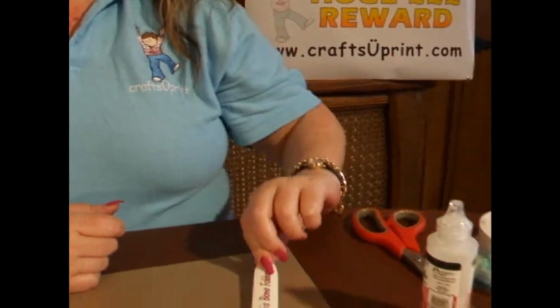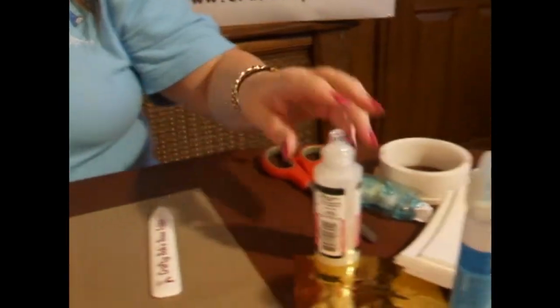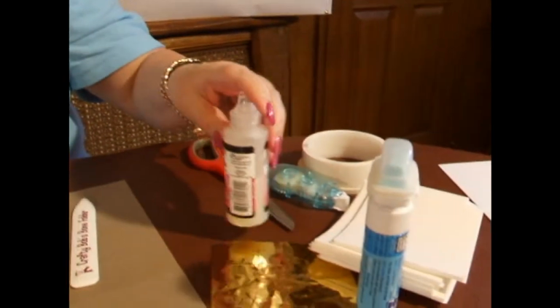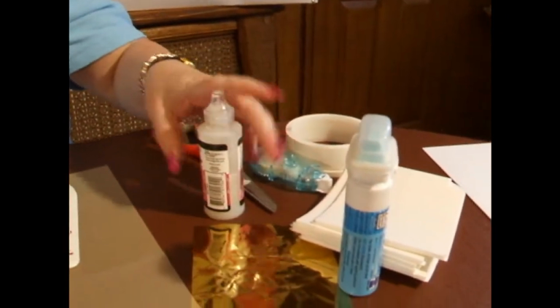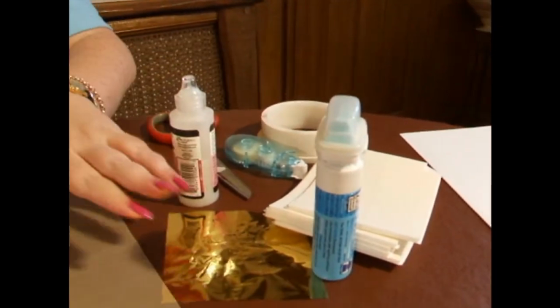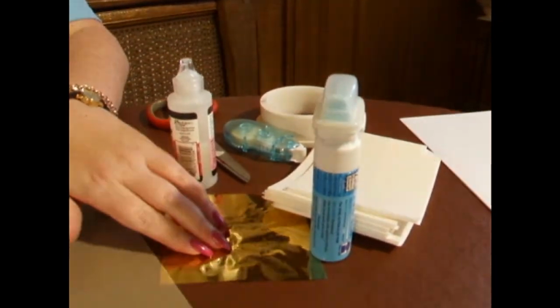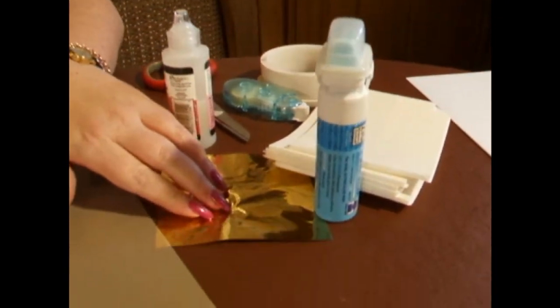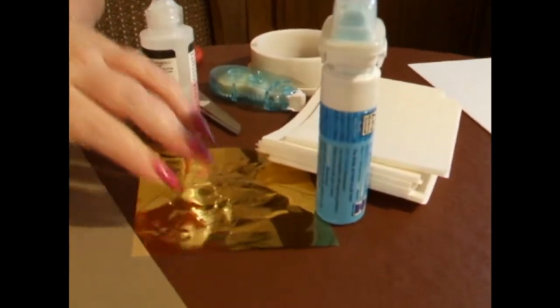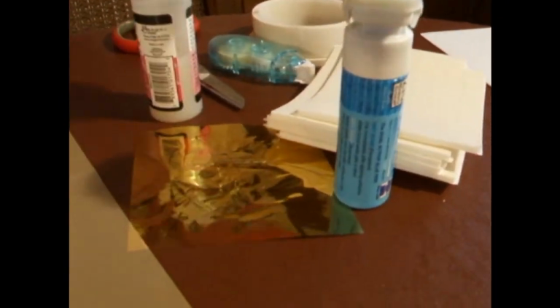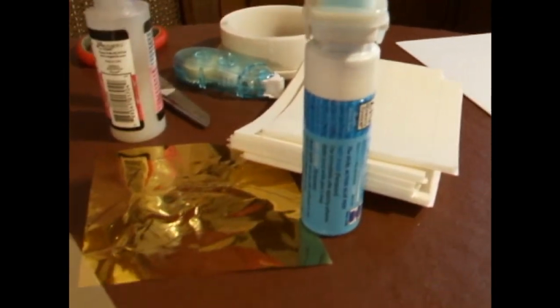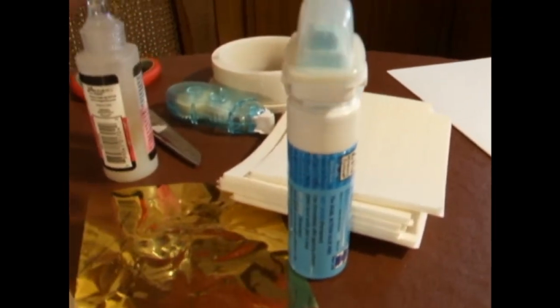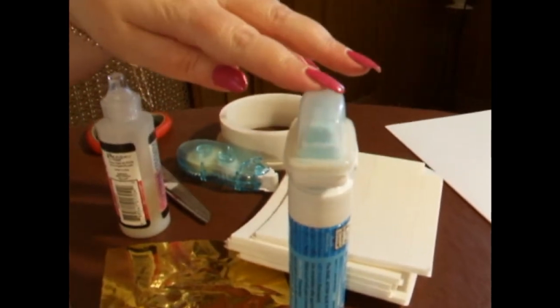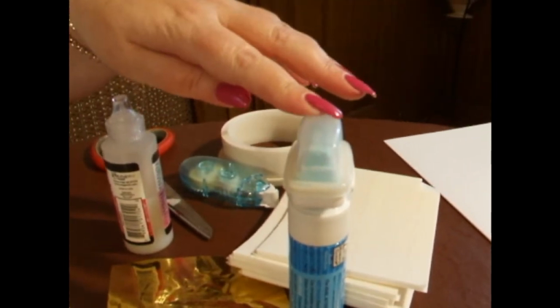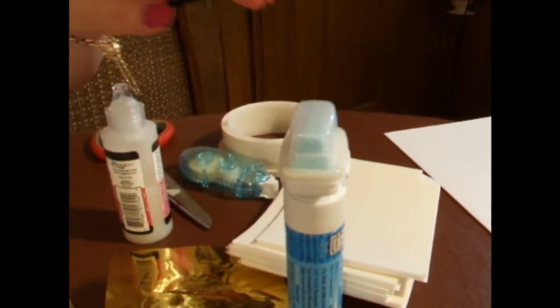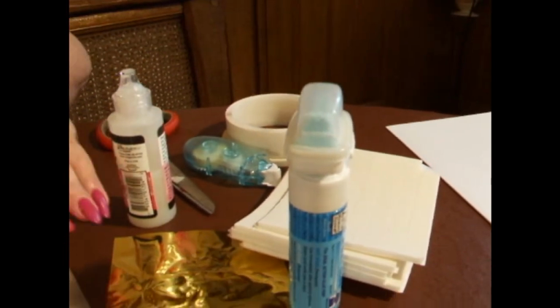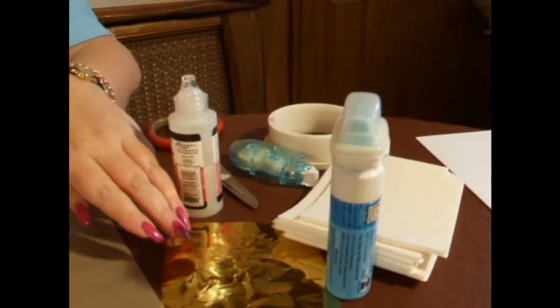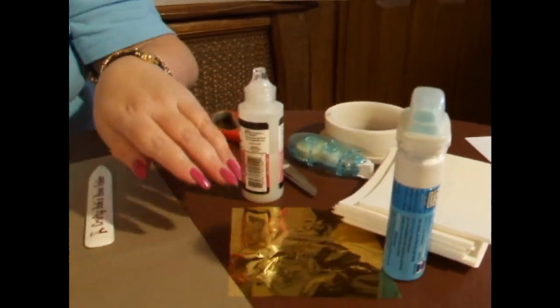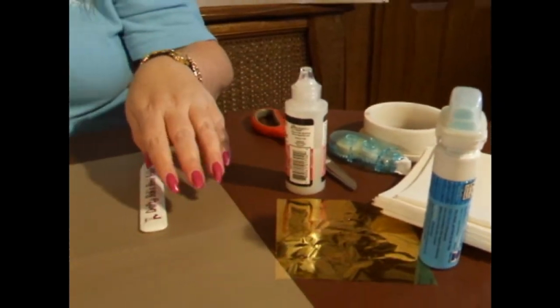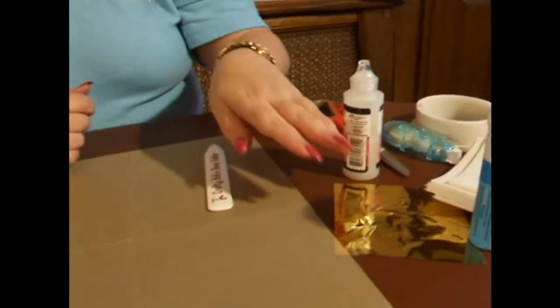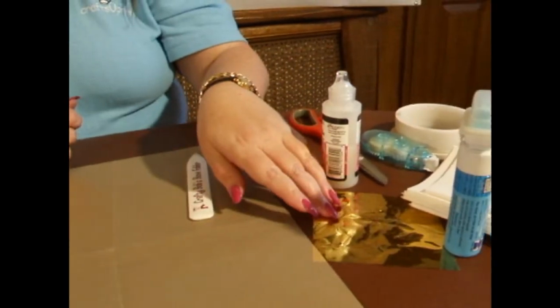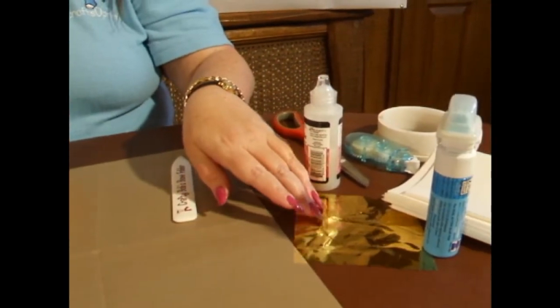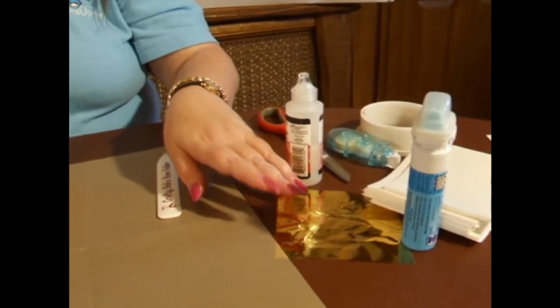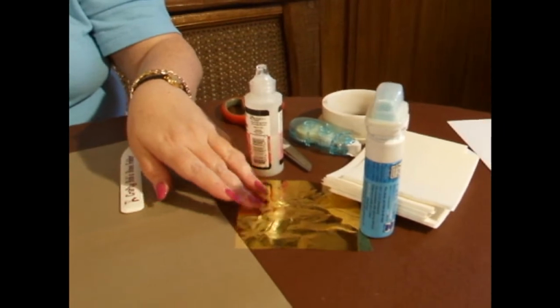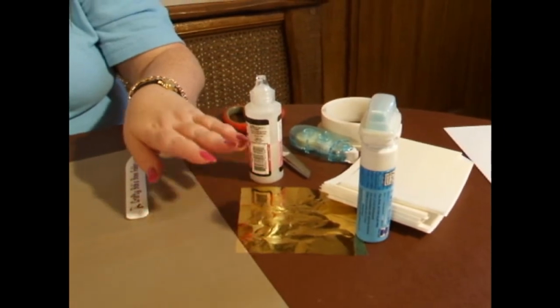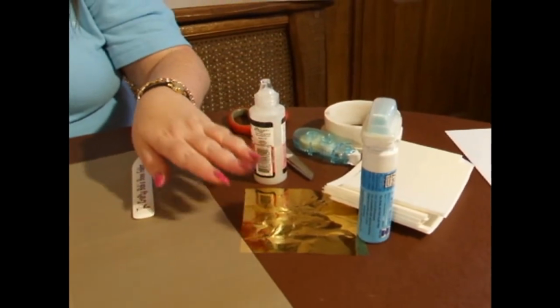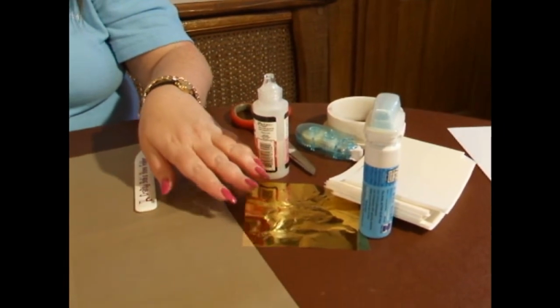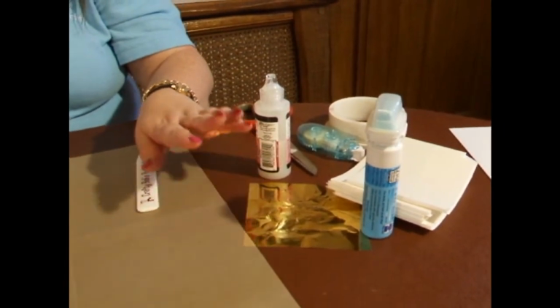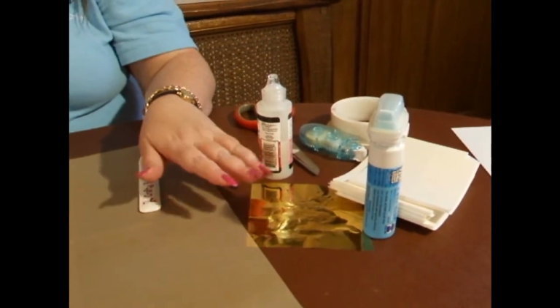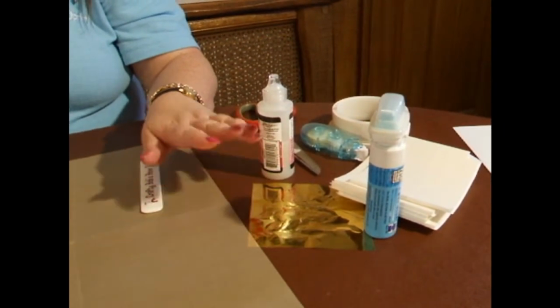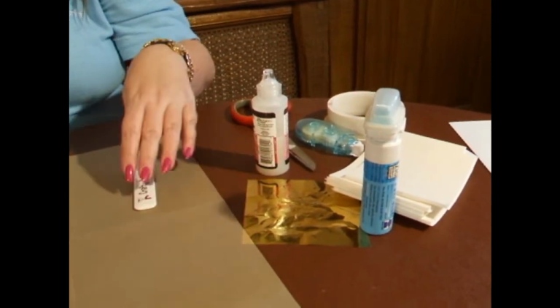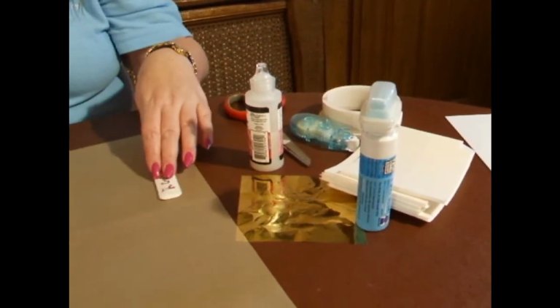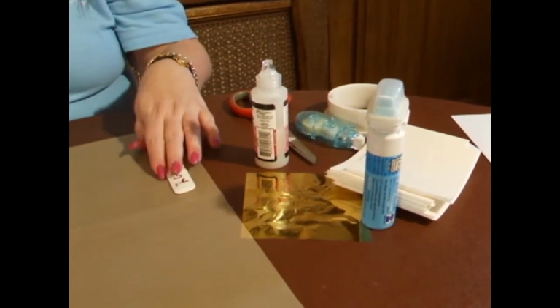You'll also need glossy accents, gold foil, and a 2-way glue pen to attach your foil. It doesn't have to be gold — you could use a colour of your choice, but I've chosen gold because it ties in with the vintage look.